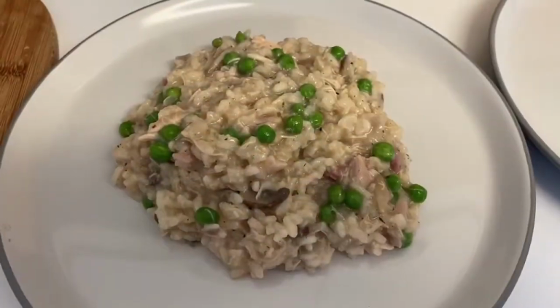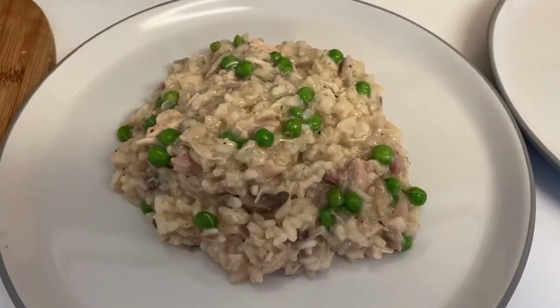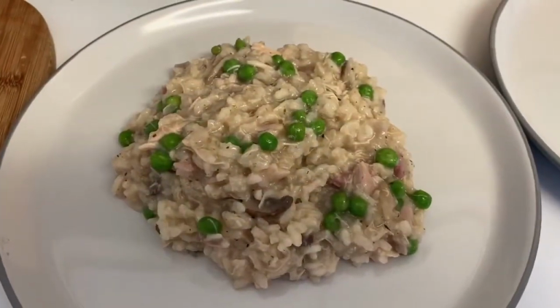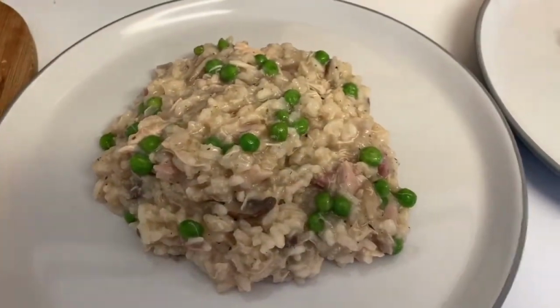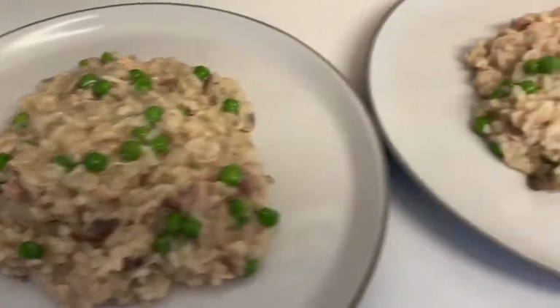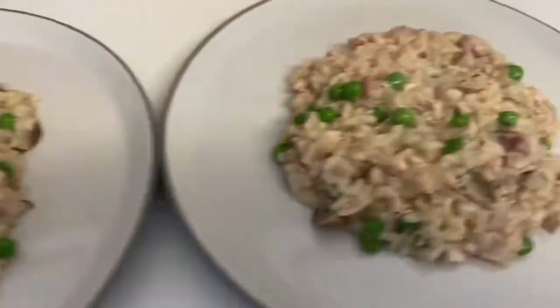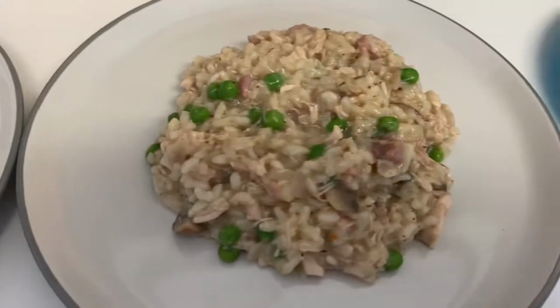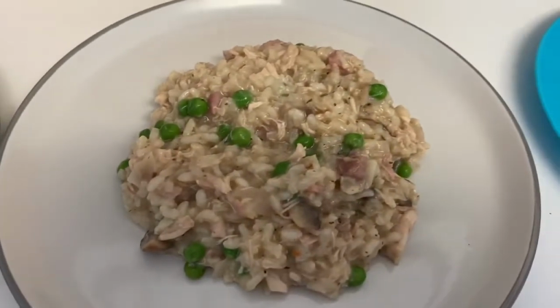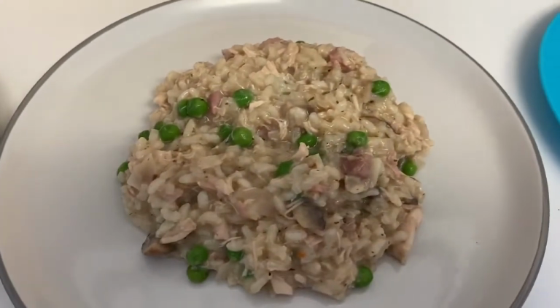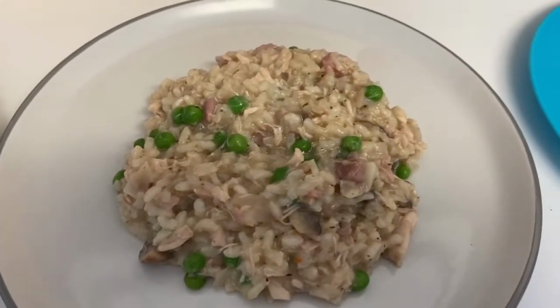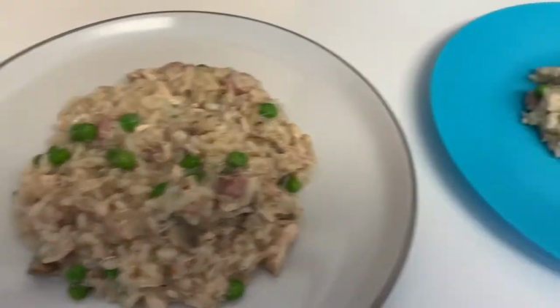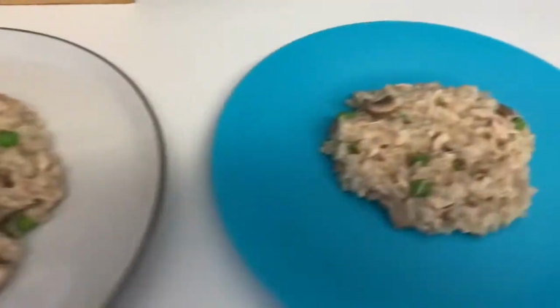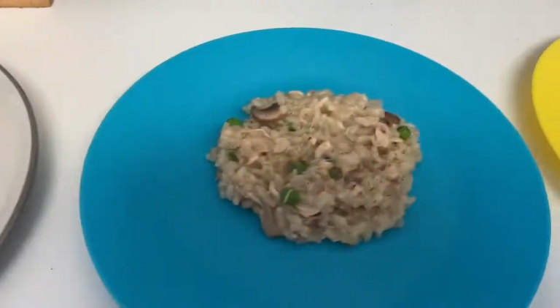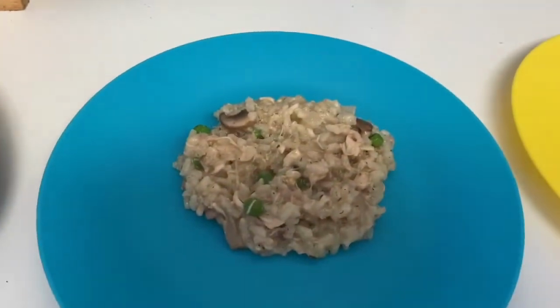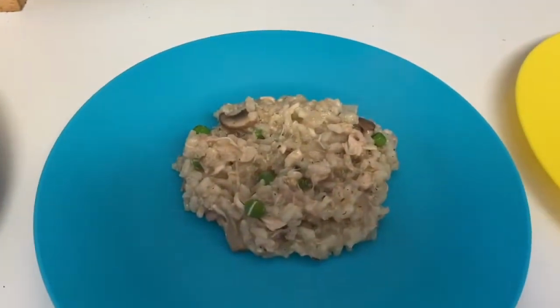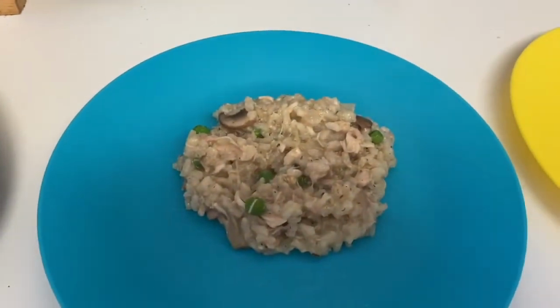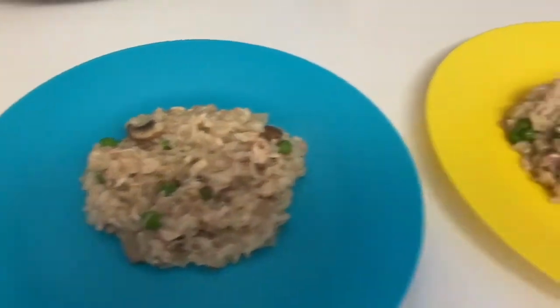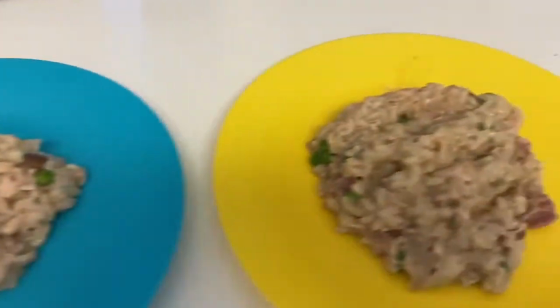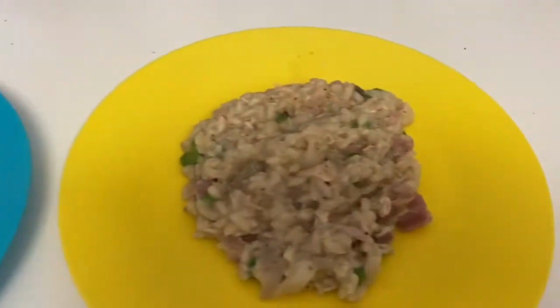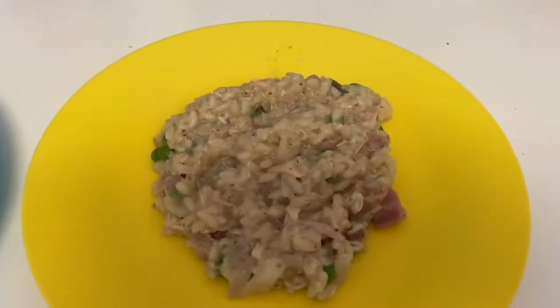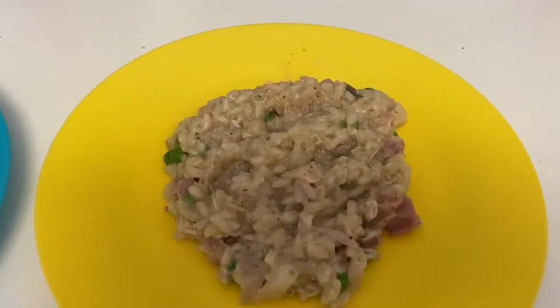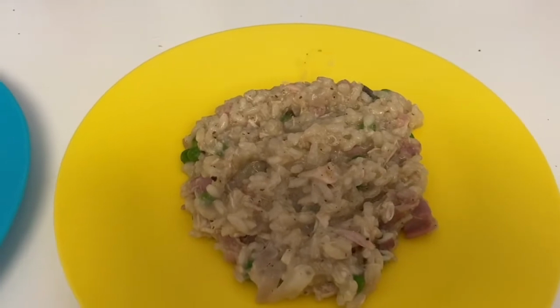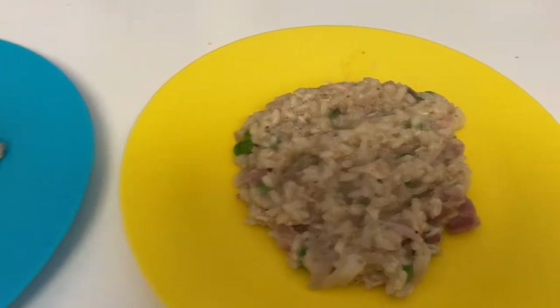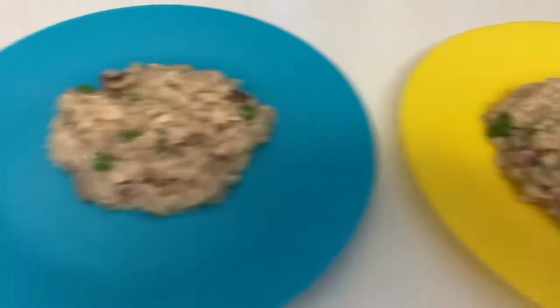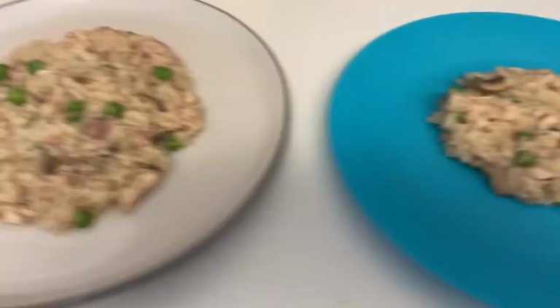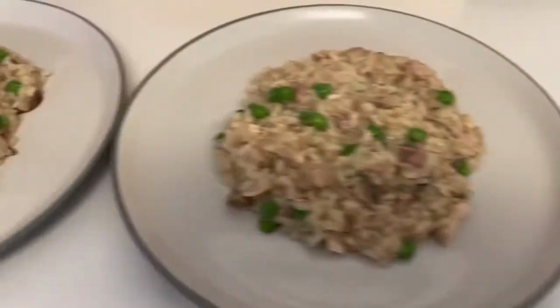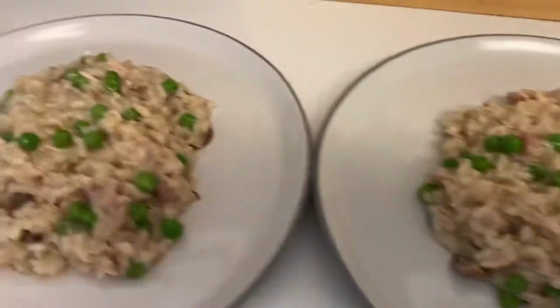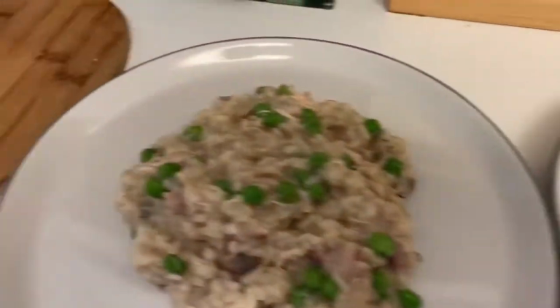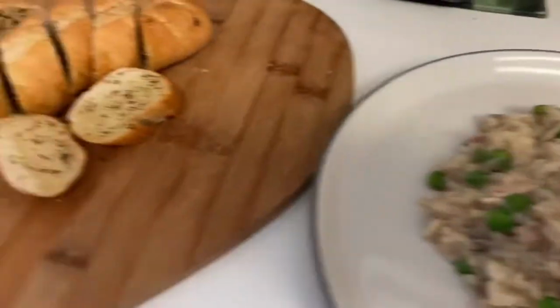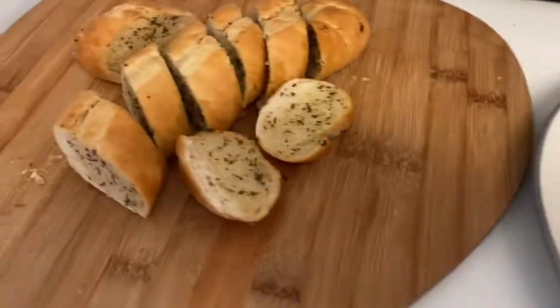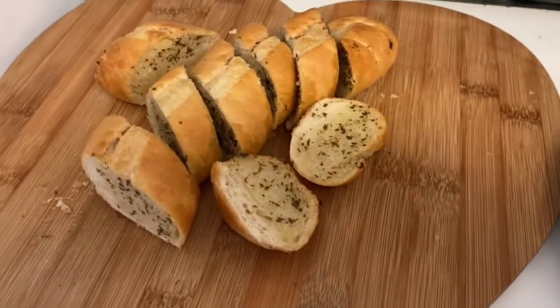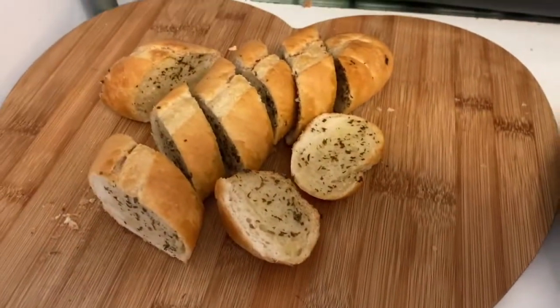And here's our dinner plated up — my husband's, mine, Henry's and Archie's. We didn't bother with the cheese in the end; we're just having it with some garlic bread.